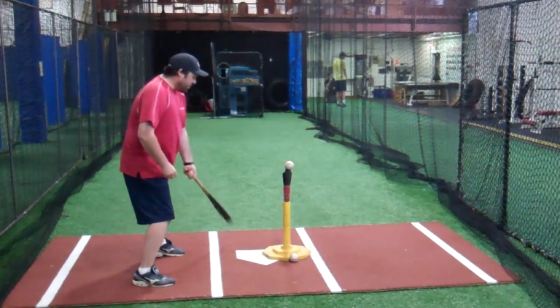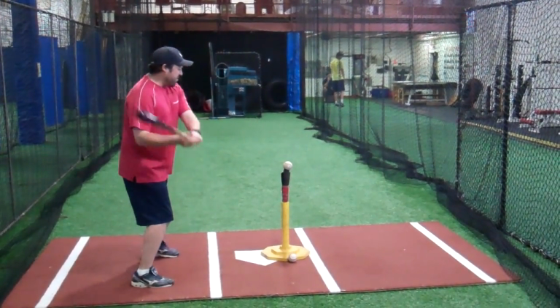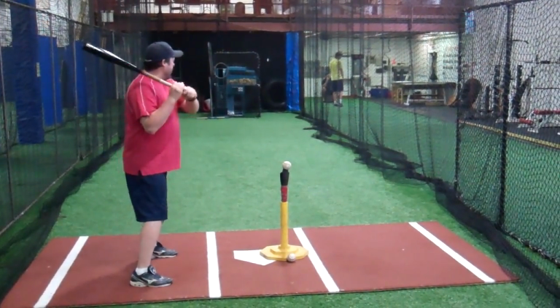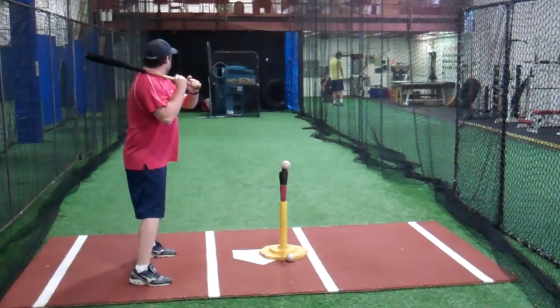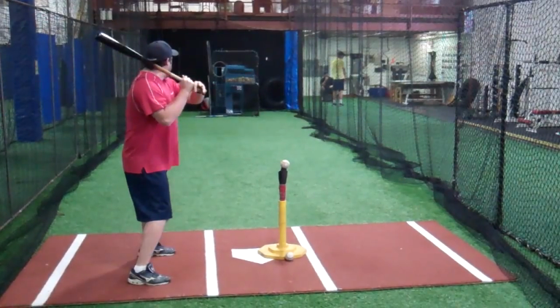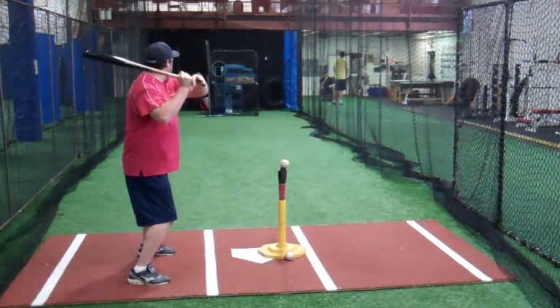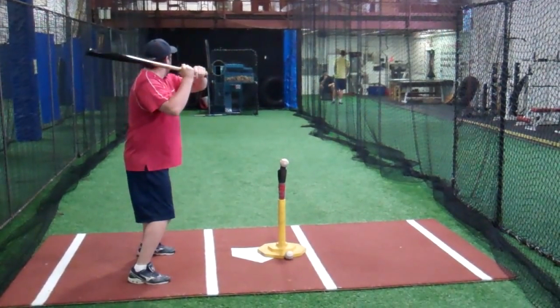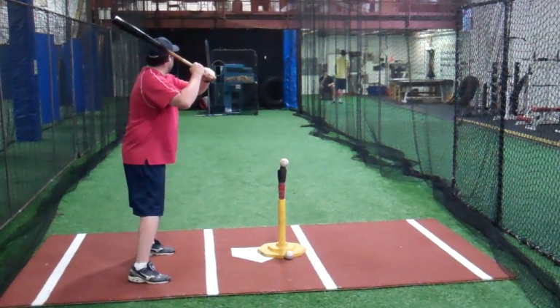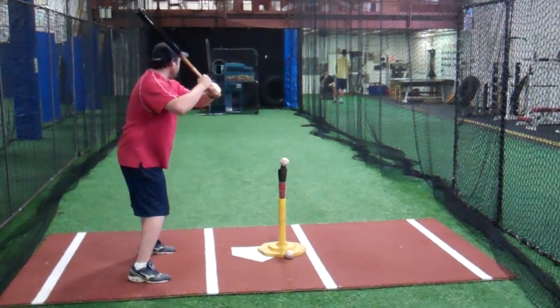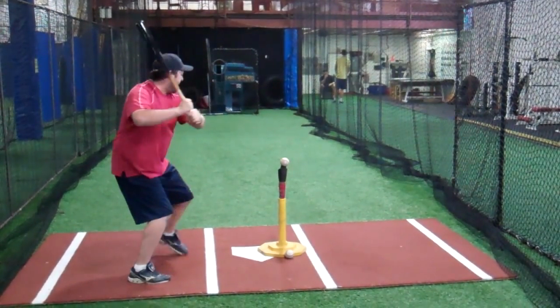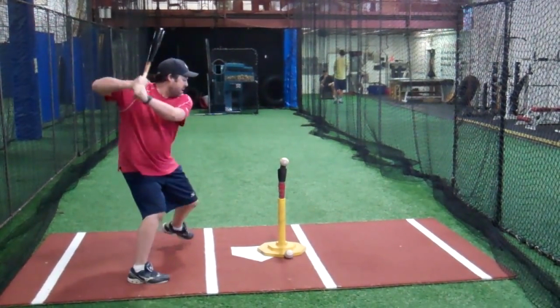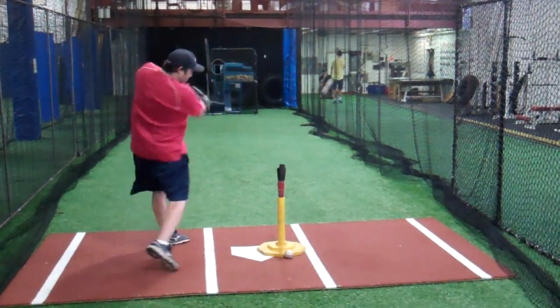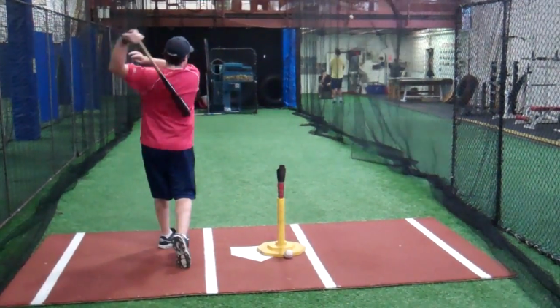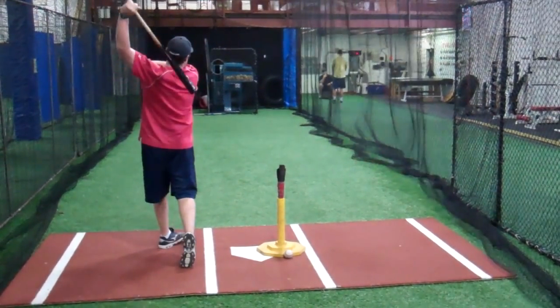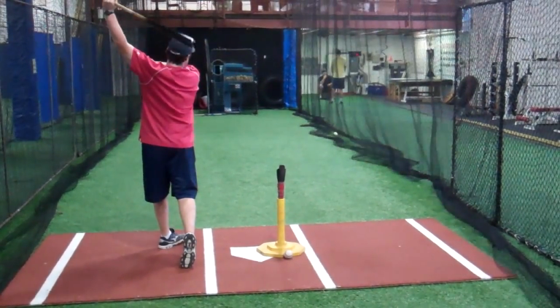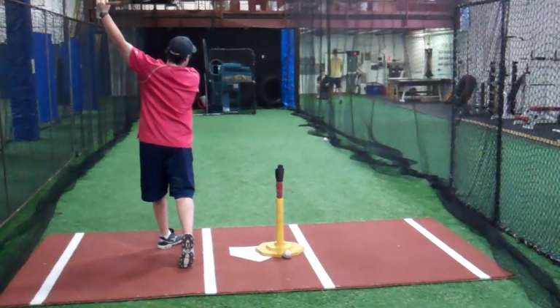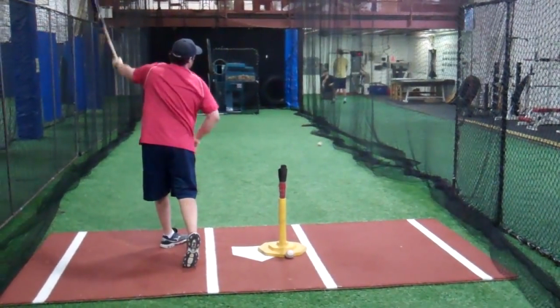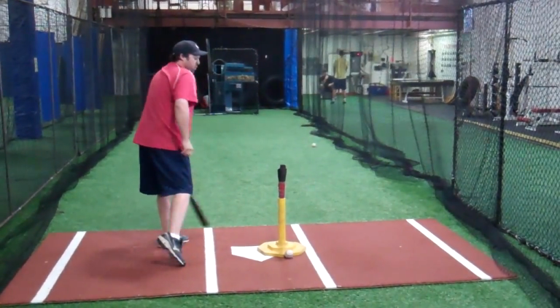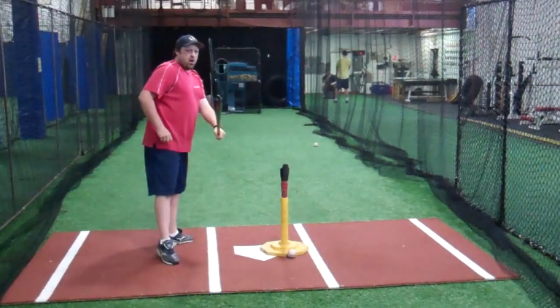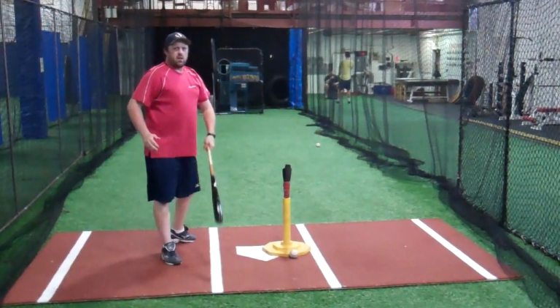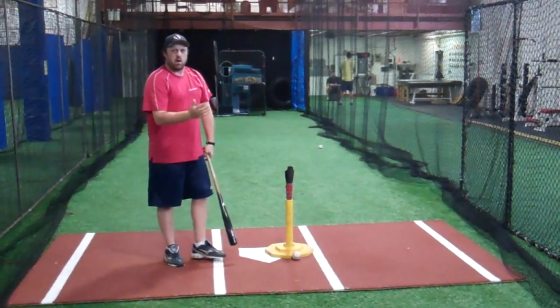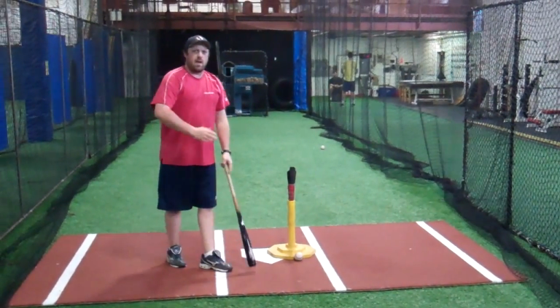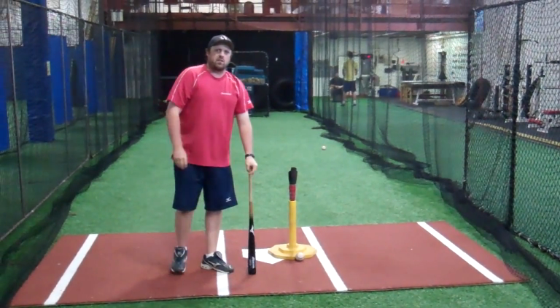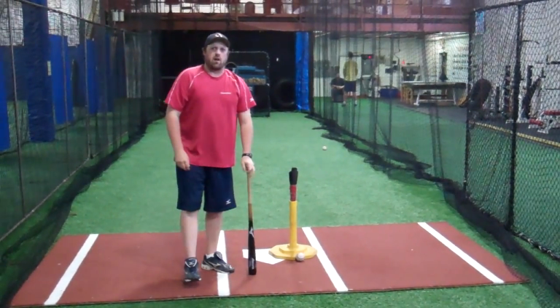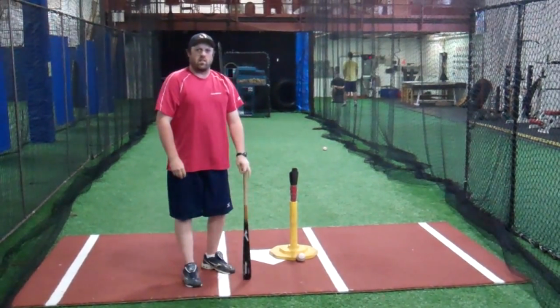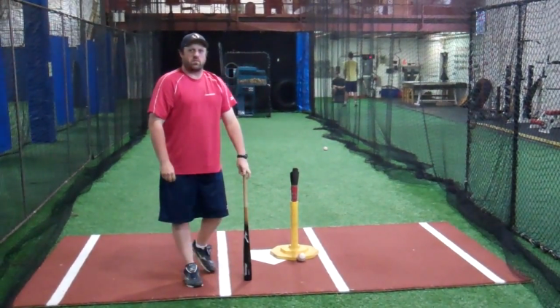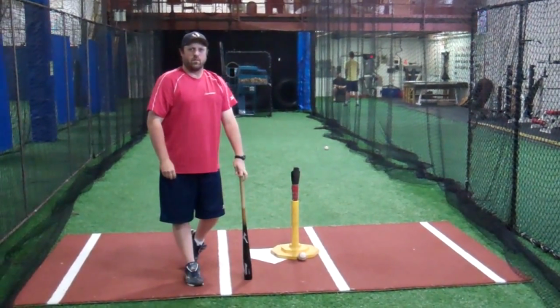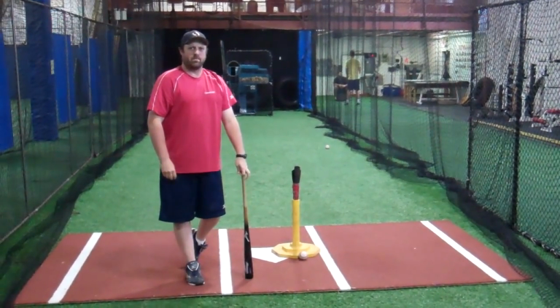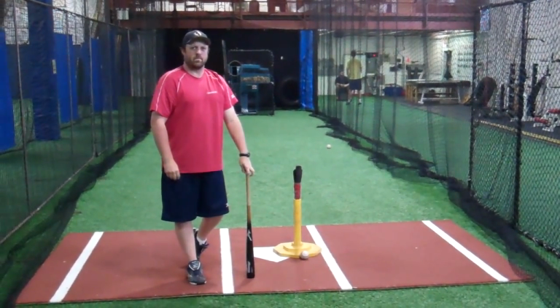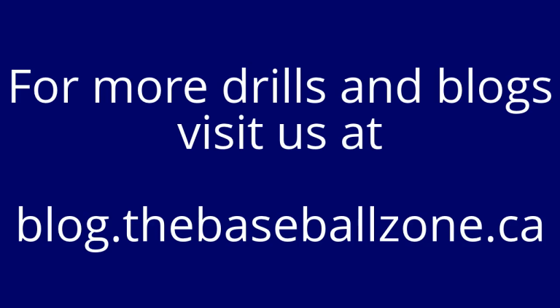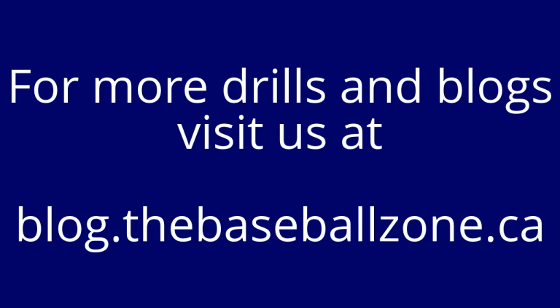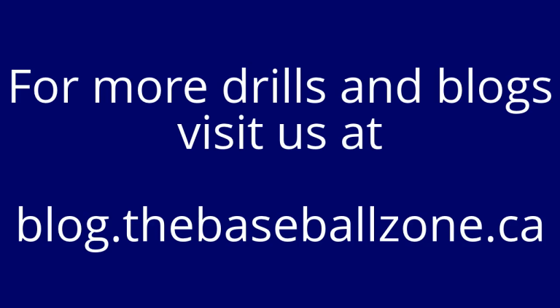So we're going to set up, get a little bit of rhythm, get past the ball, and try to work on getting behind that pitch, driving to the opposite field.